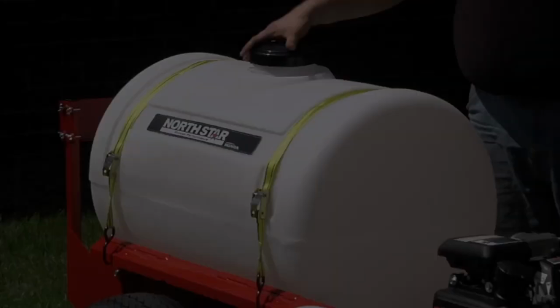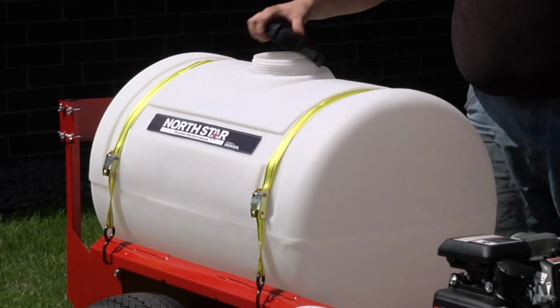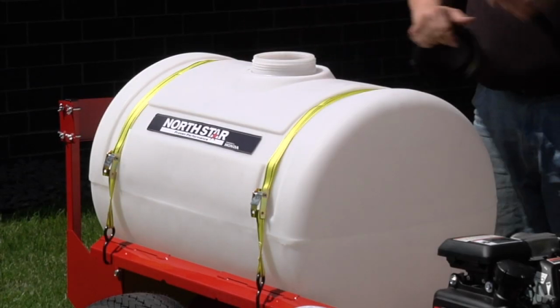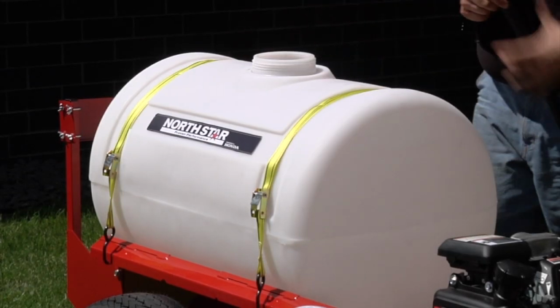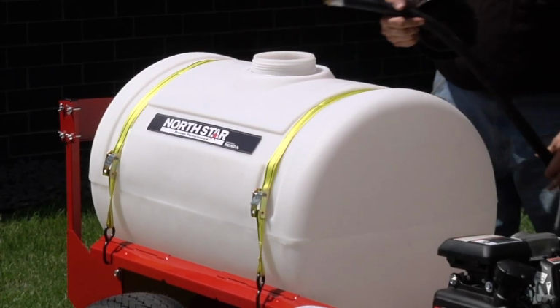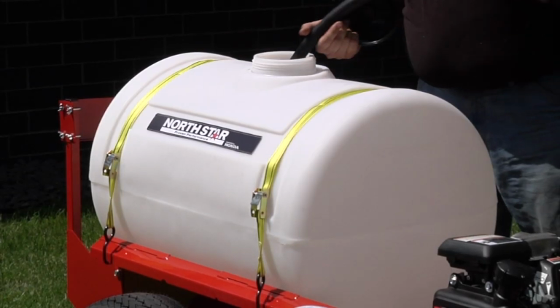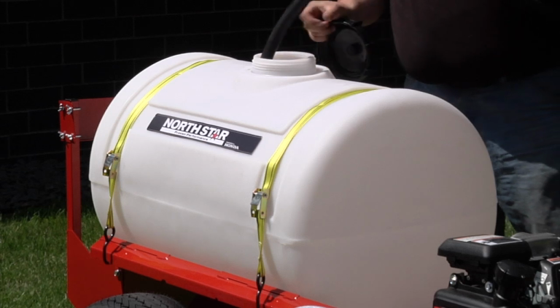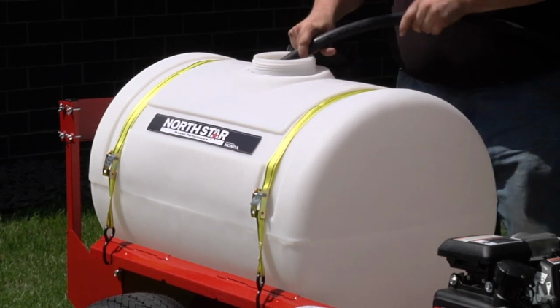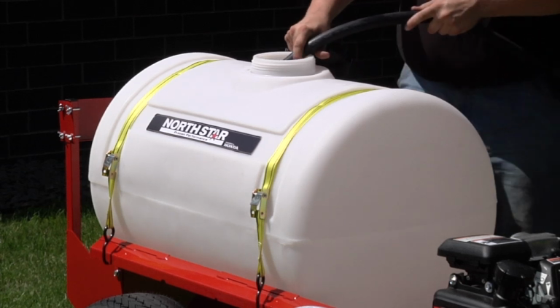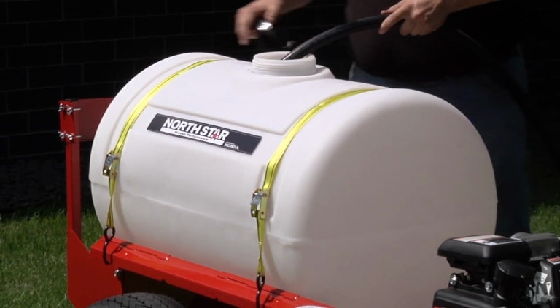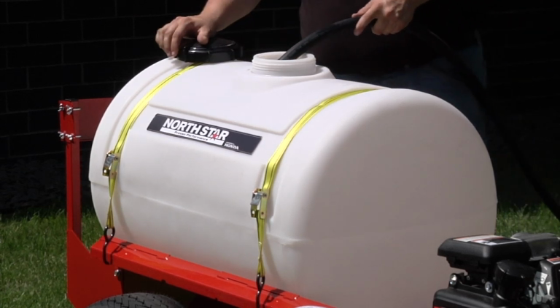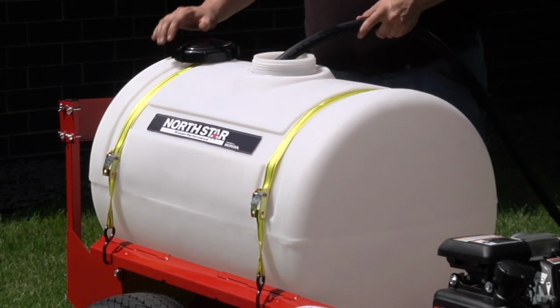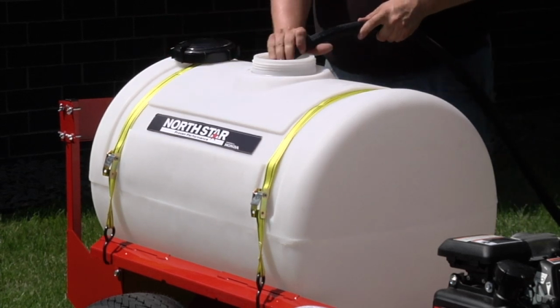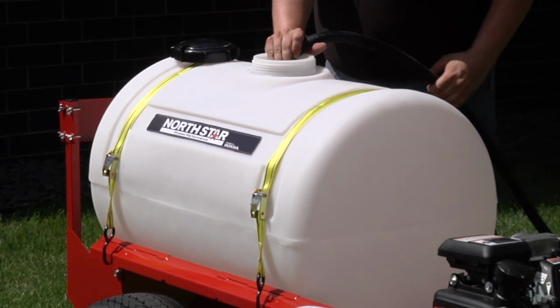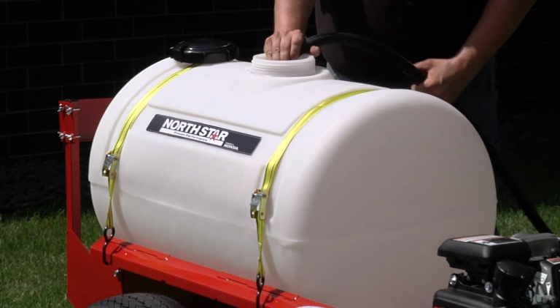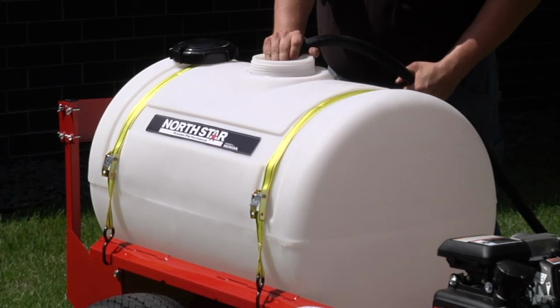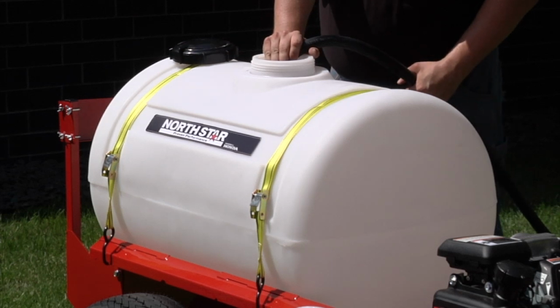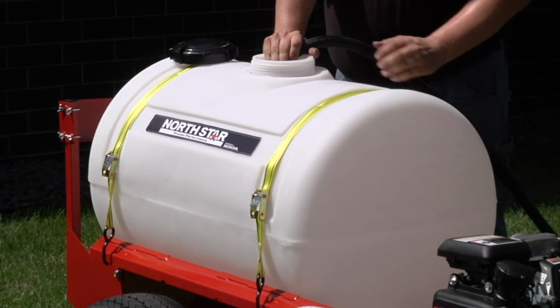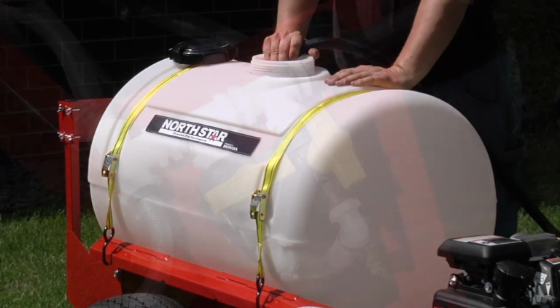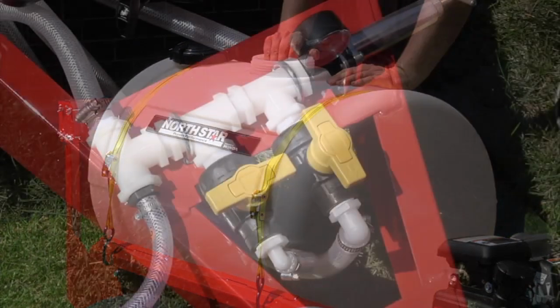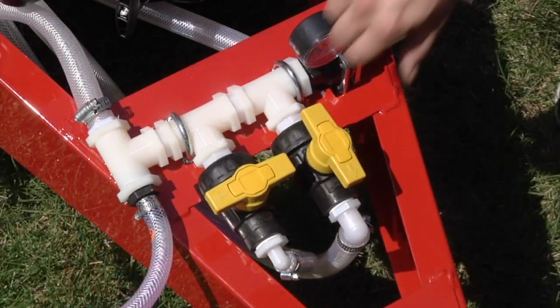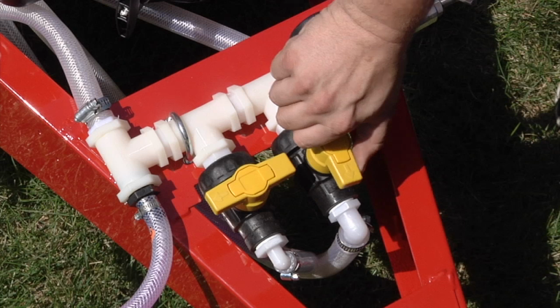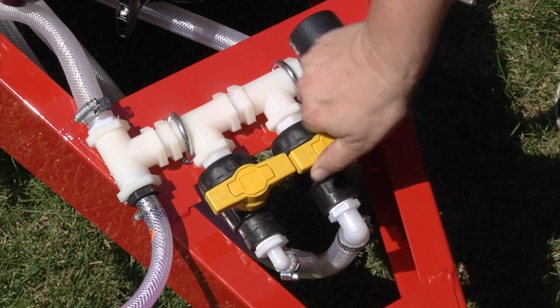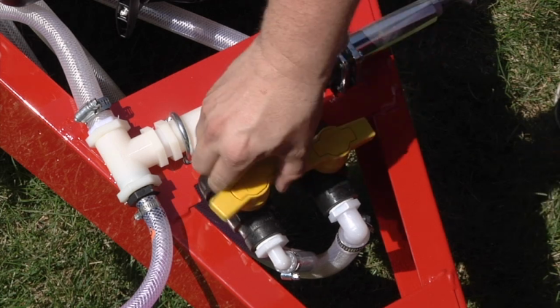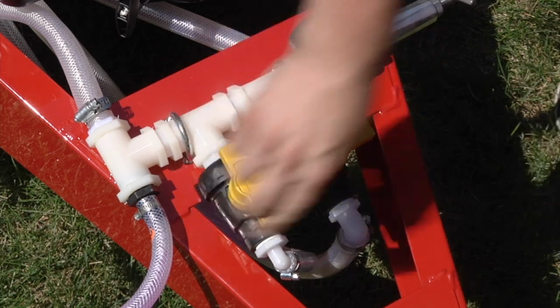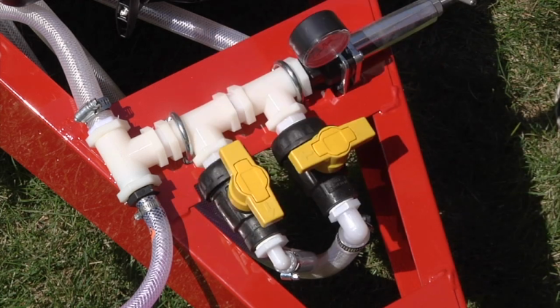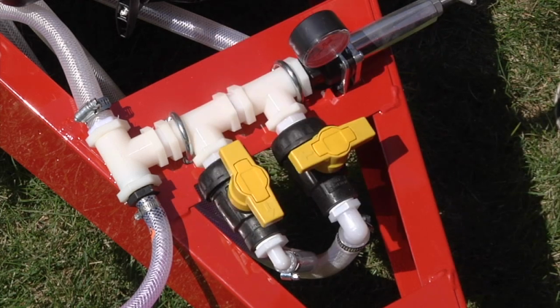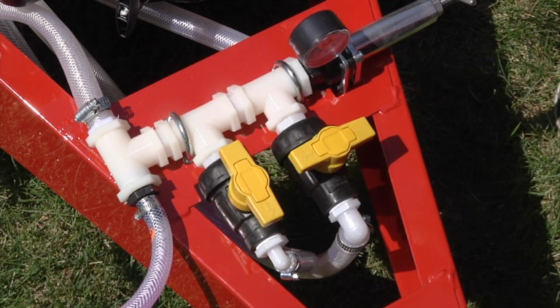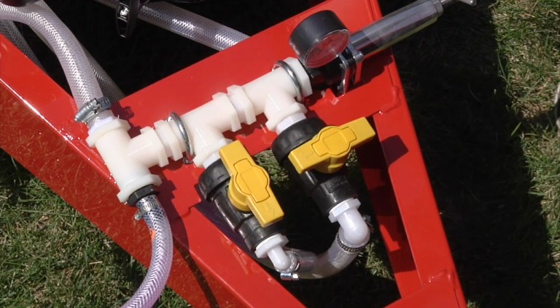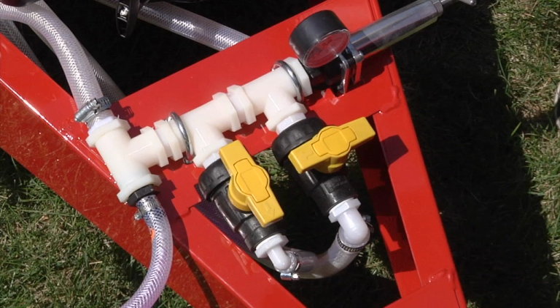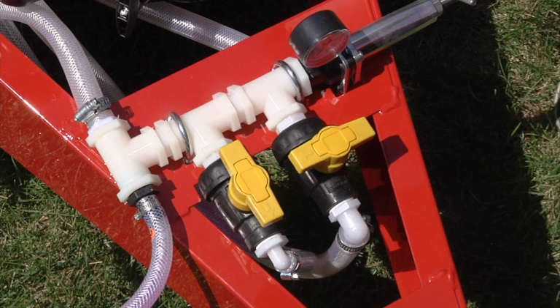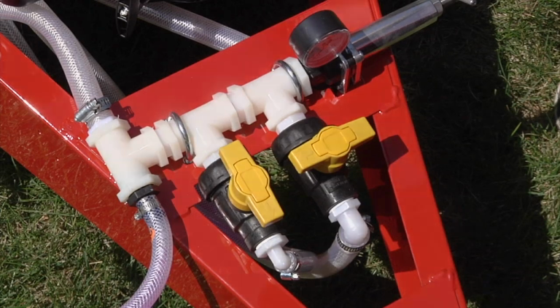The large tank's extra-thick walls won't bulge or sag. It stands up to chemicals and is UV-stabilized to prevent fading and sun damage. It's also agitation-equipped and approved for use with commercially available agricultural herbicide.